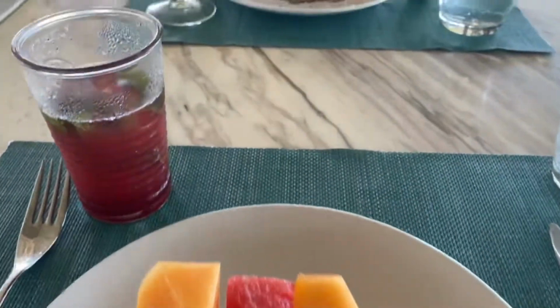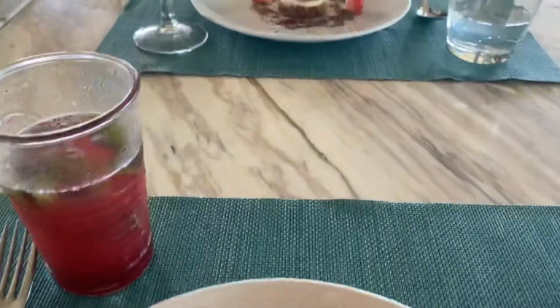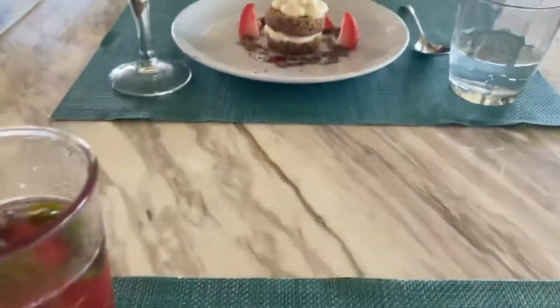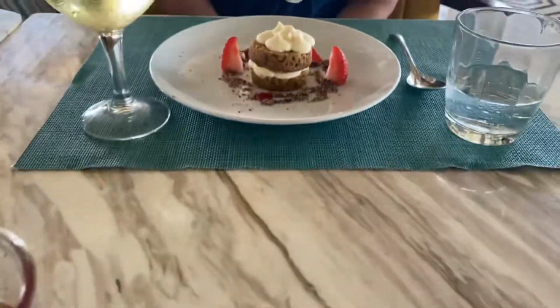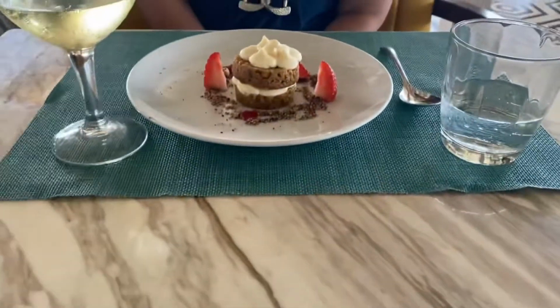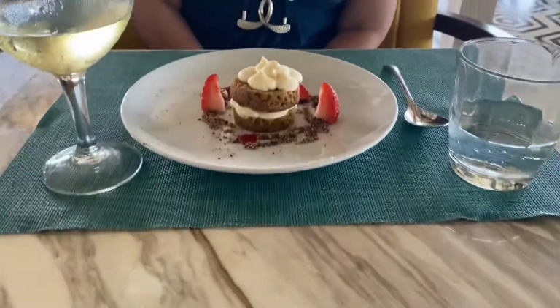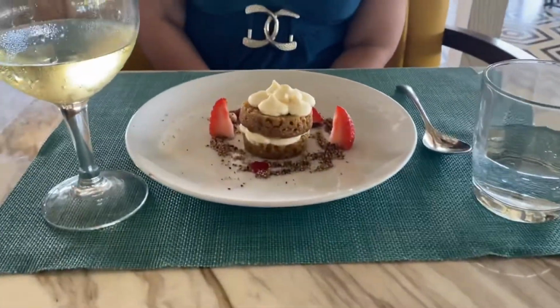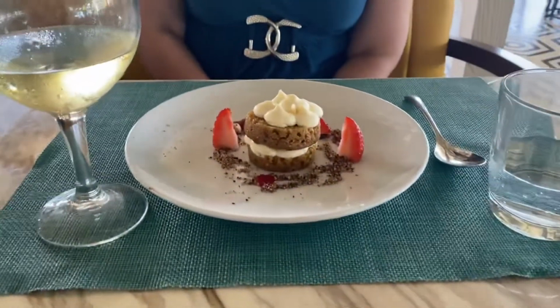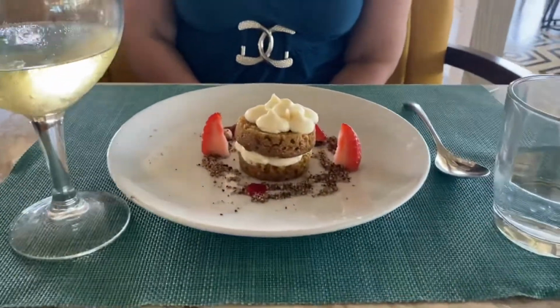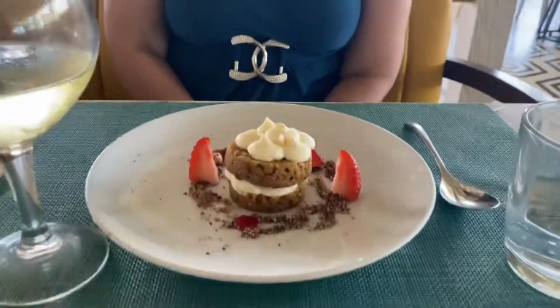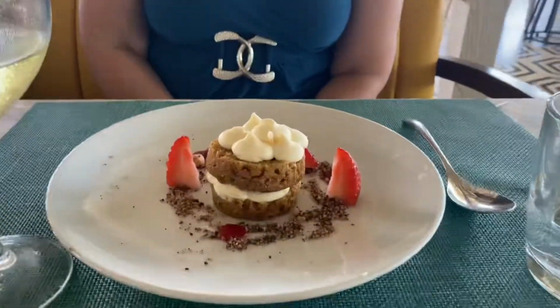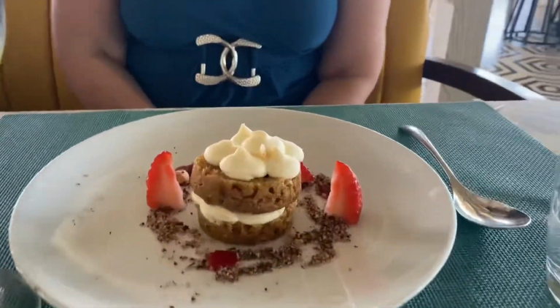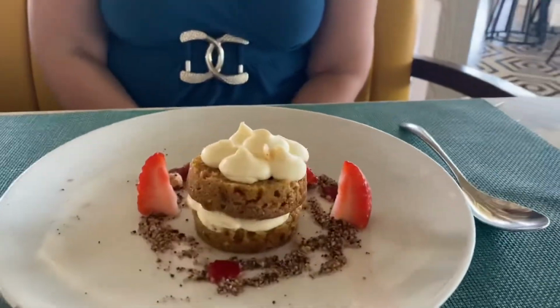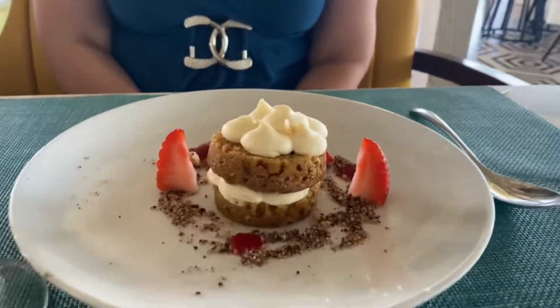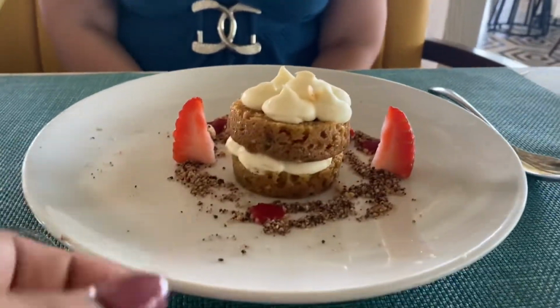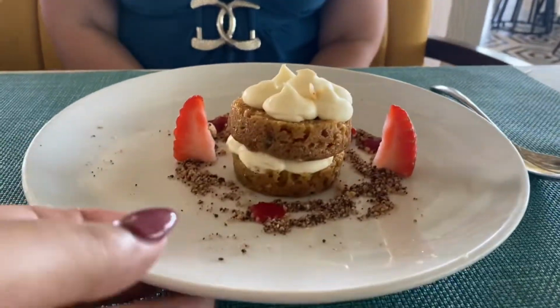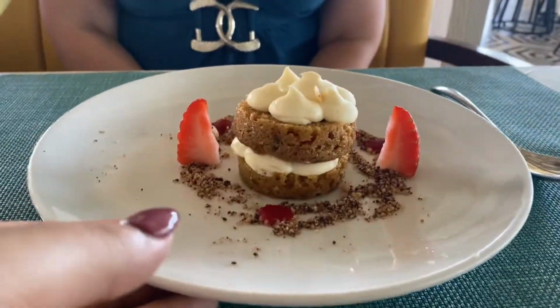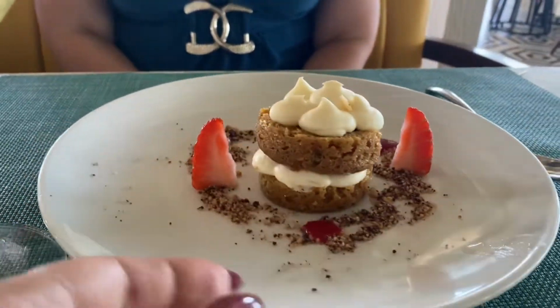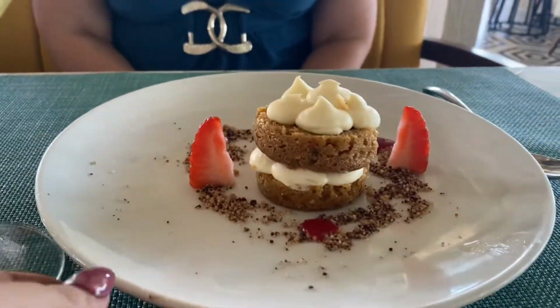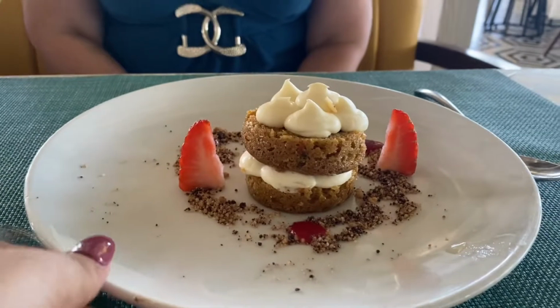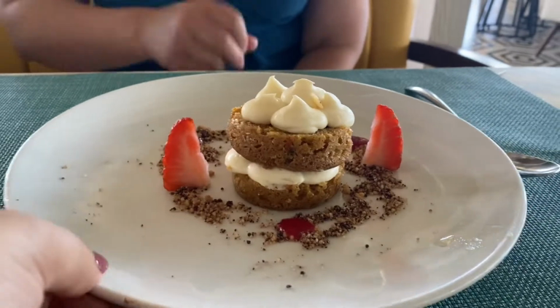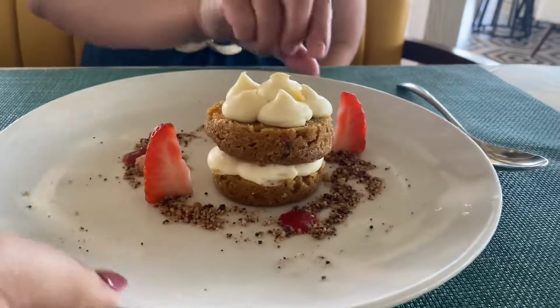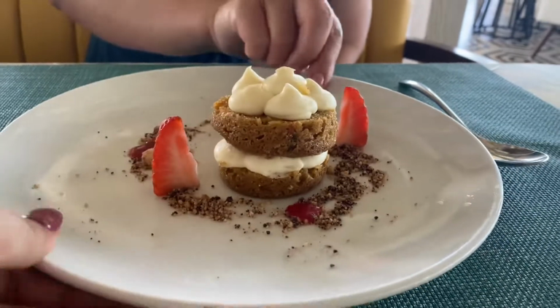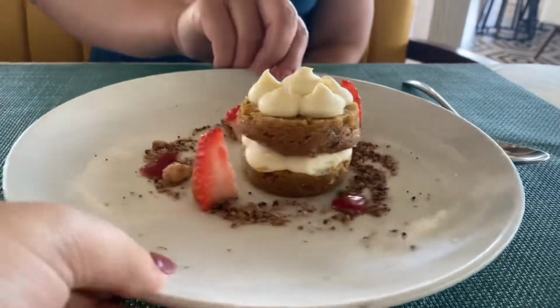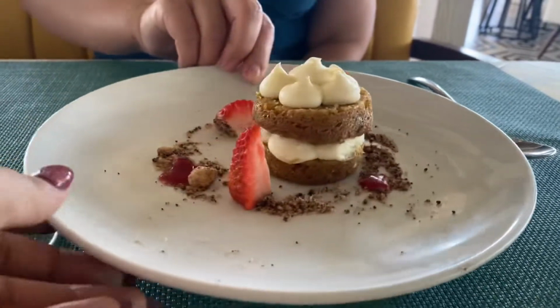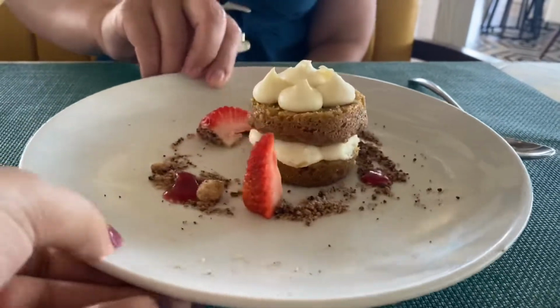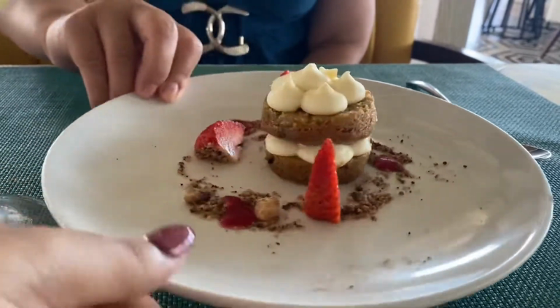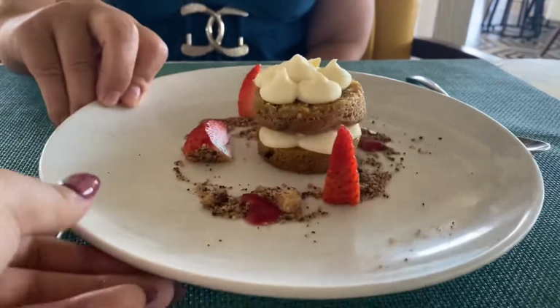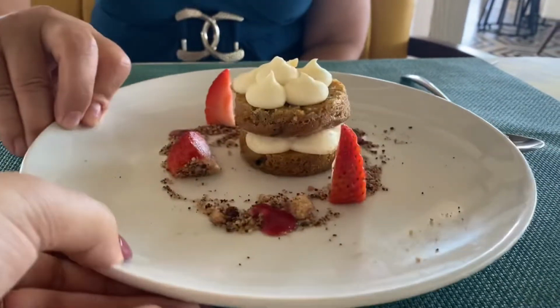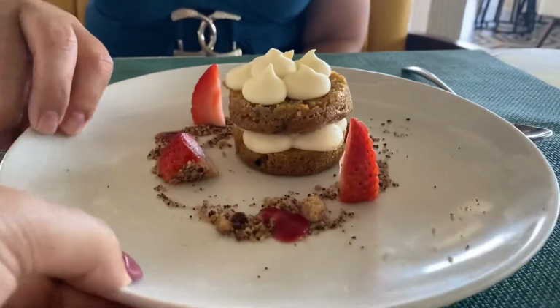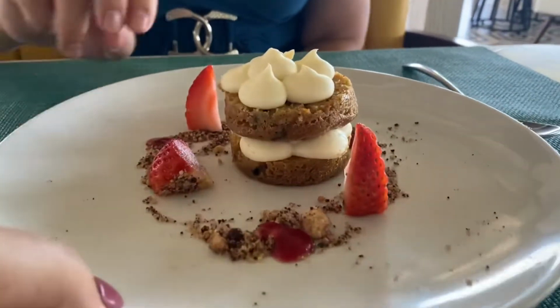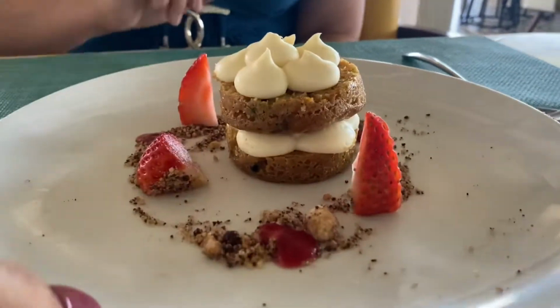My mom got the carrot cake — look at how cute it is, and it's so good. We've had this before already. Look at that, beautiful.